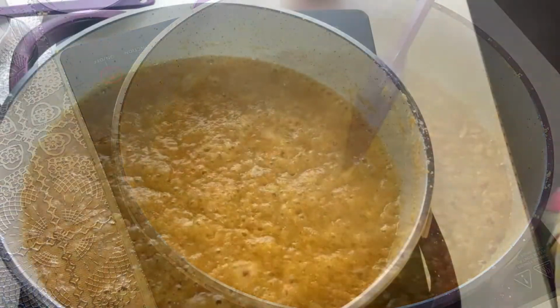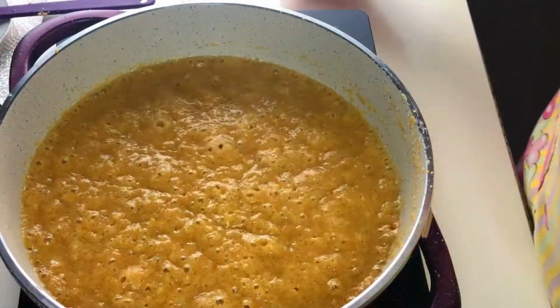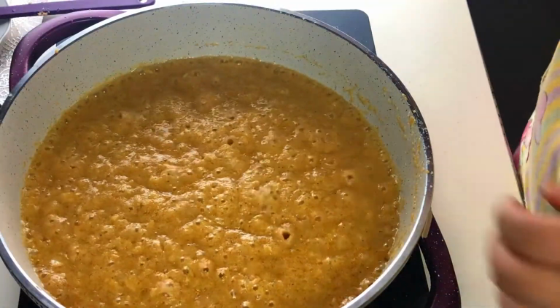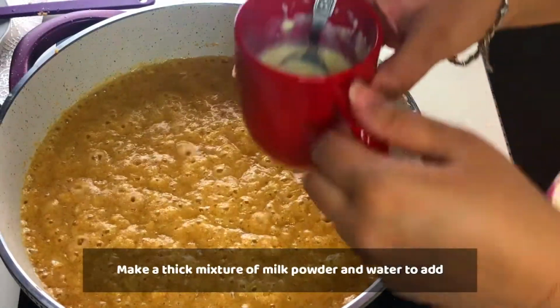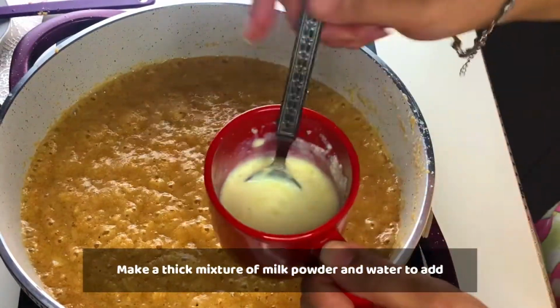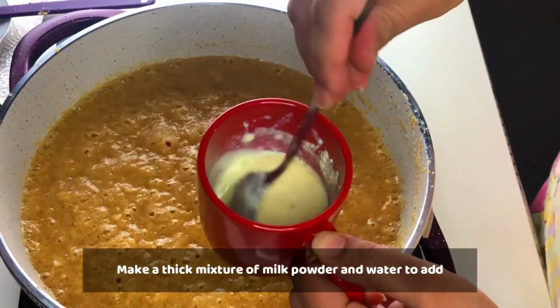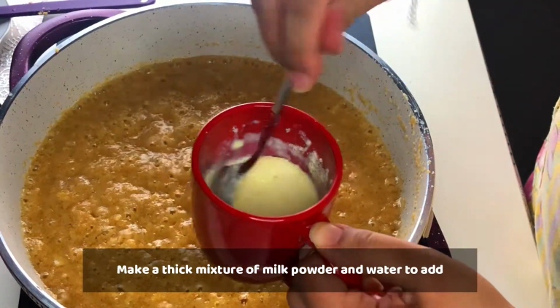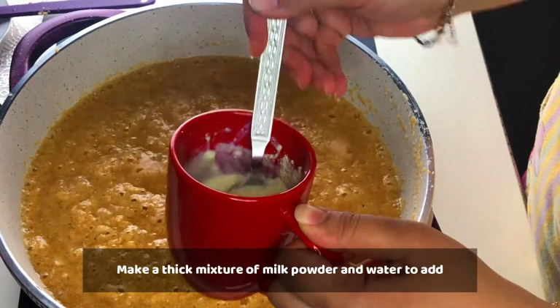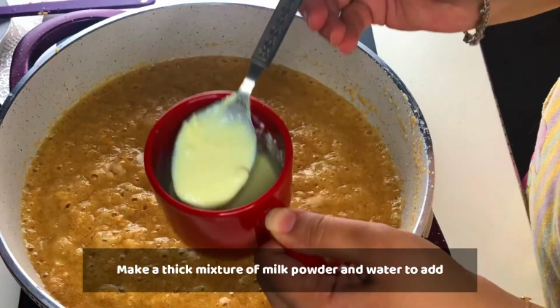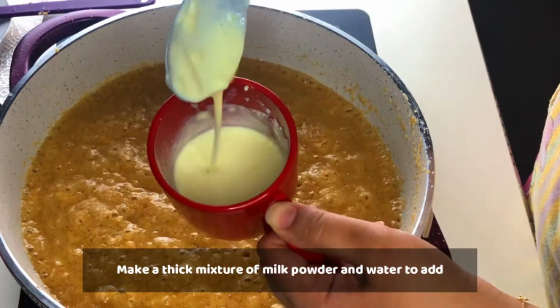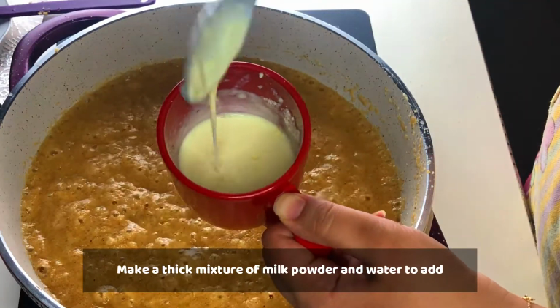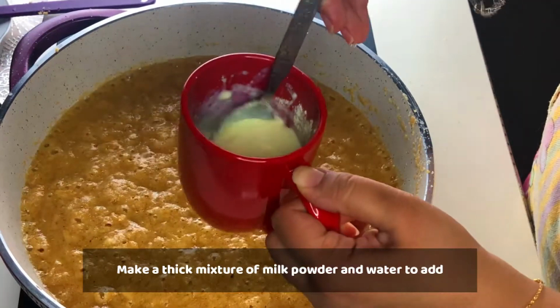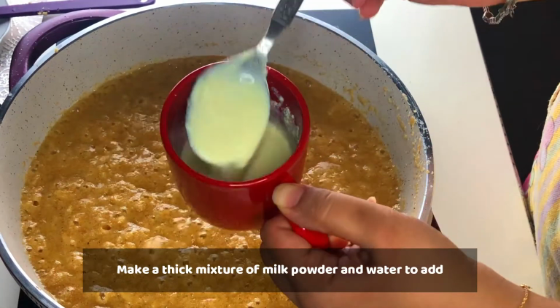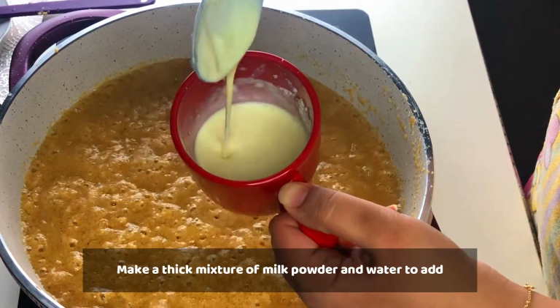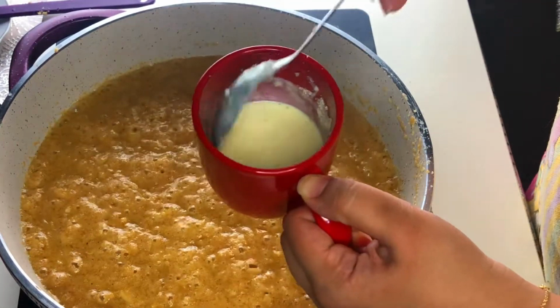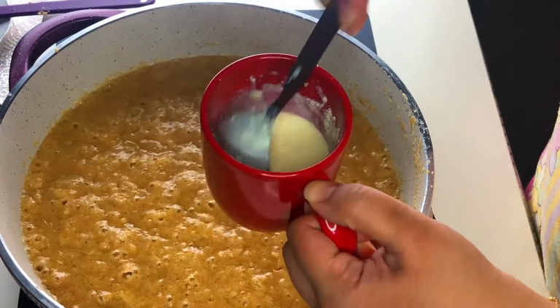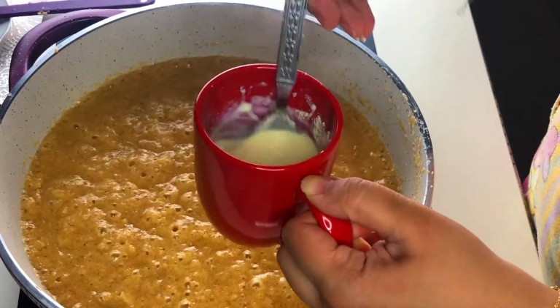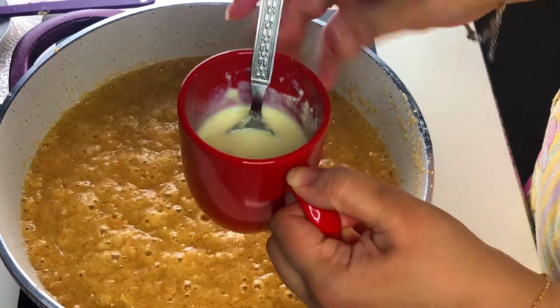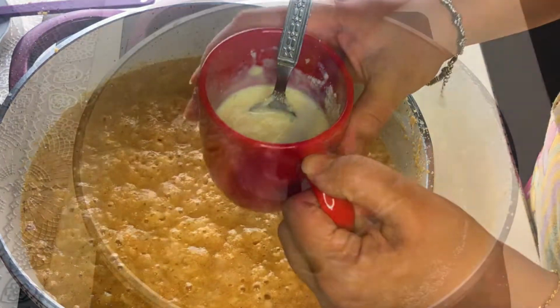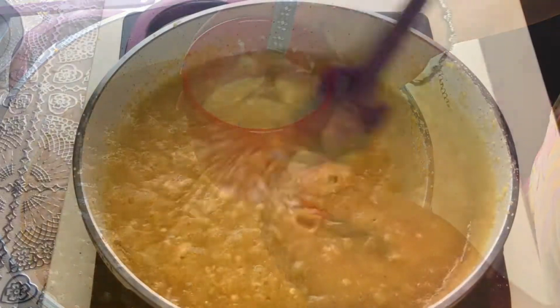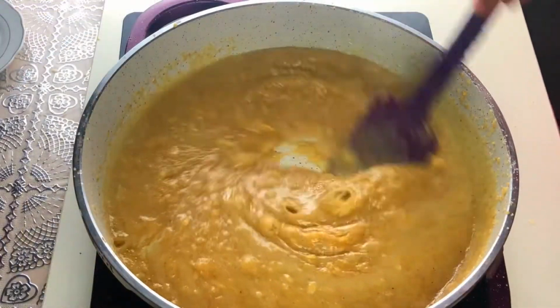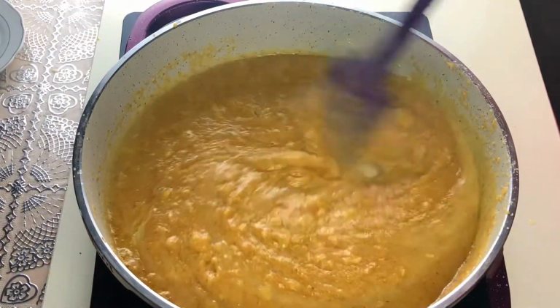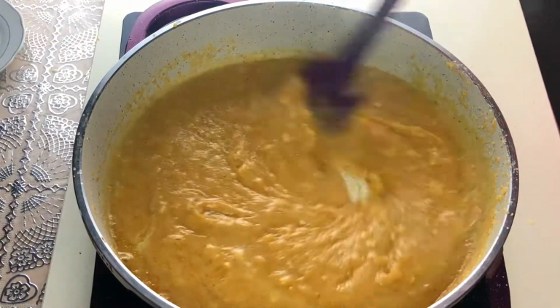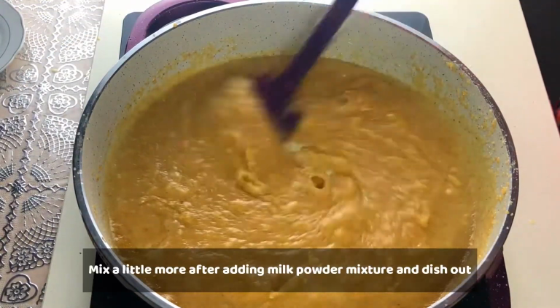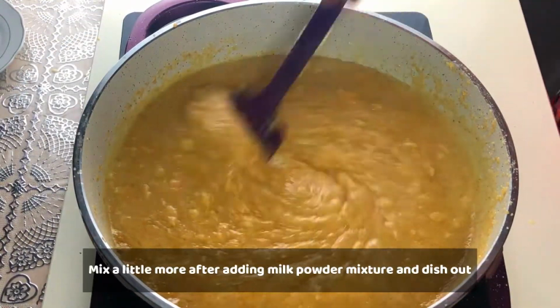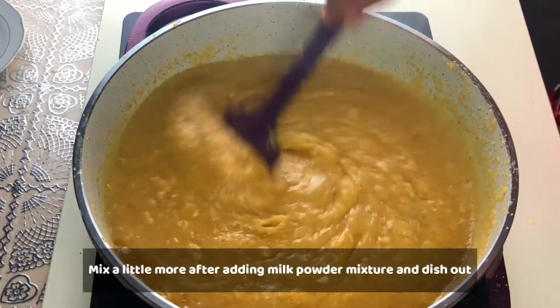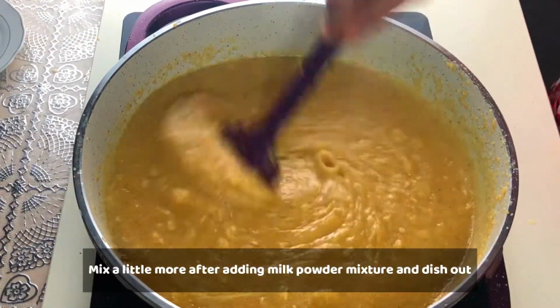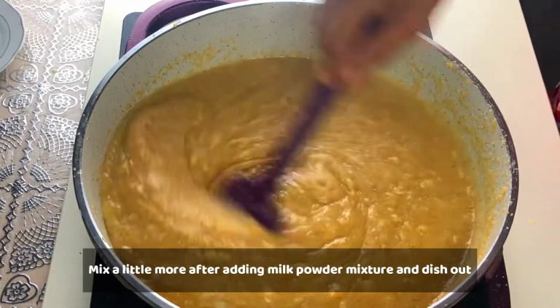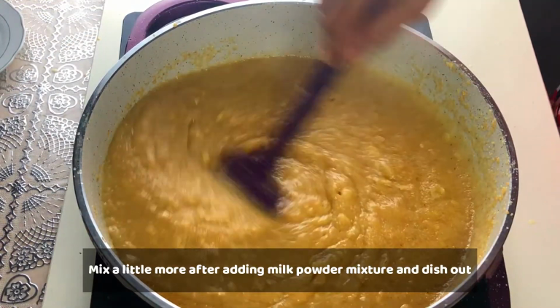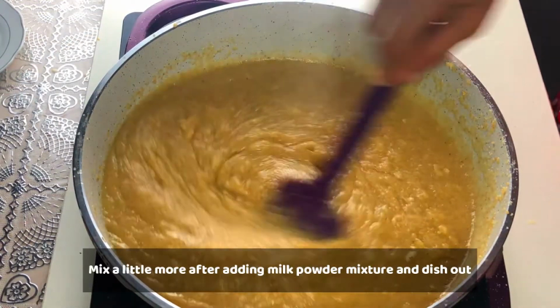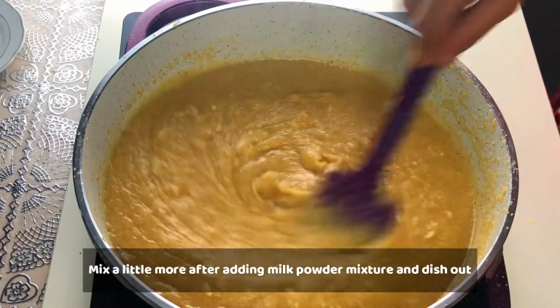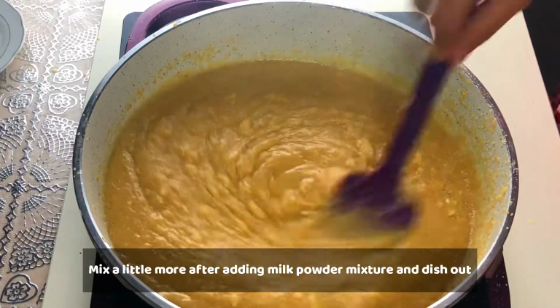When the dana is done, we will add 4 tablespoons of milk powder dissolved into the mixture. Mix the milk powder in well over 2-3 minutes, then dish it out.